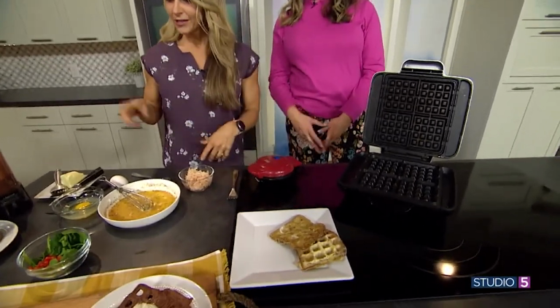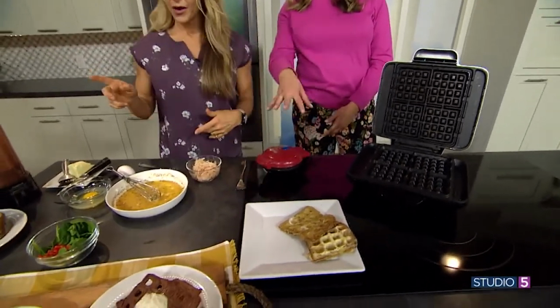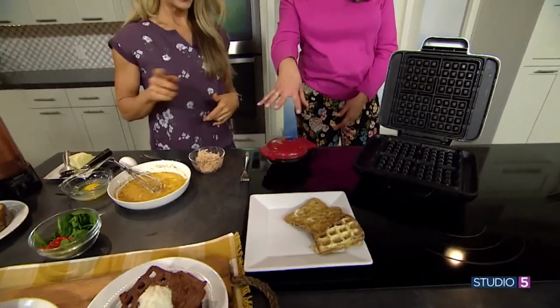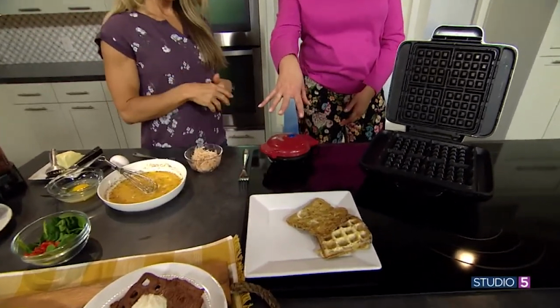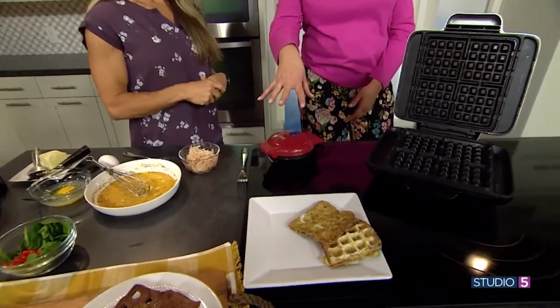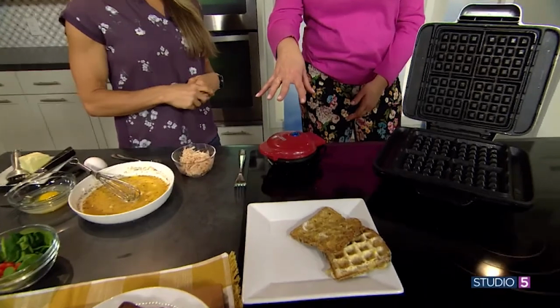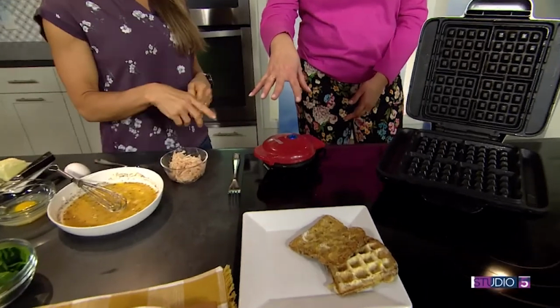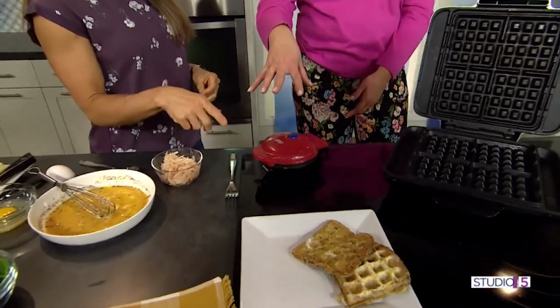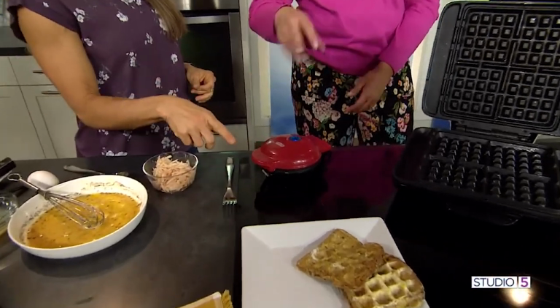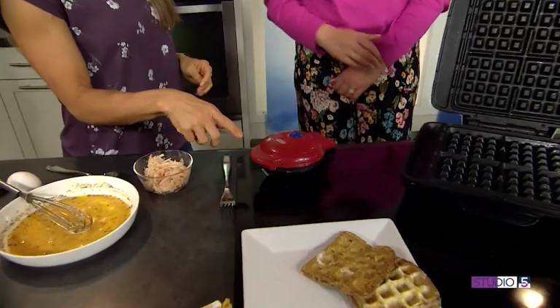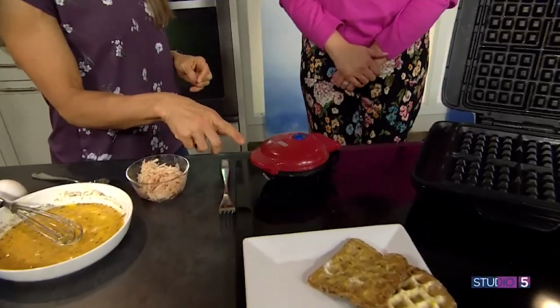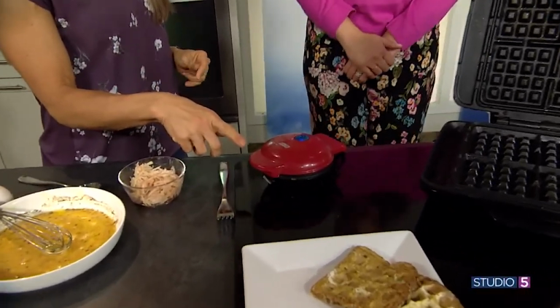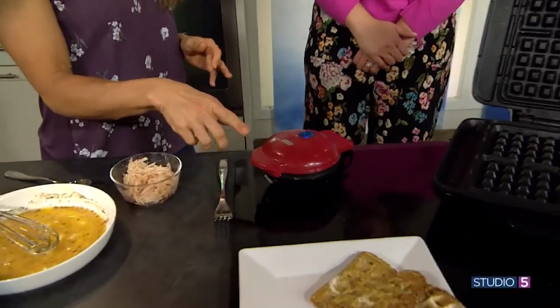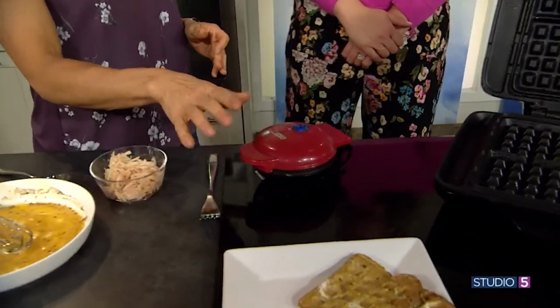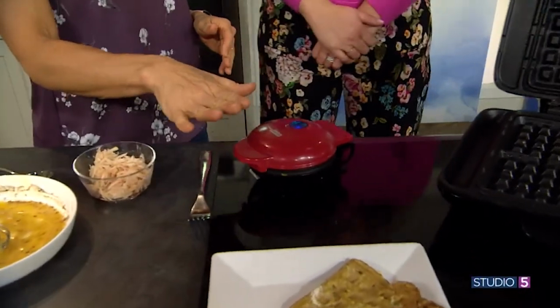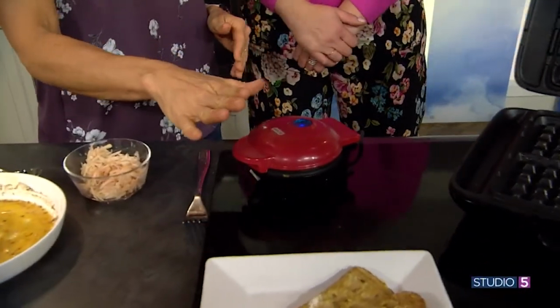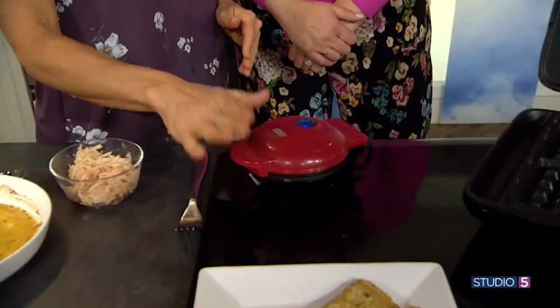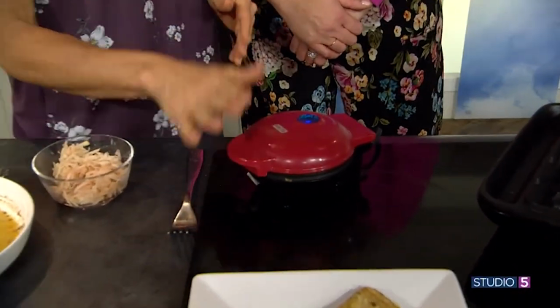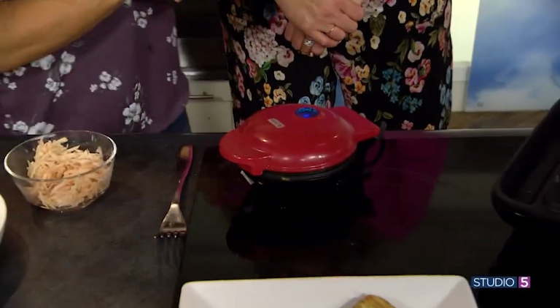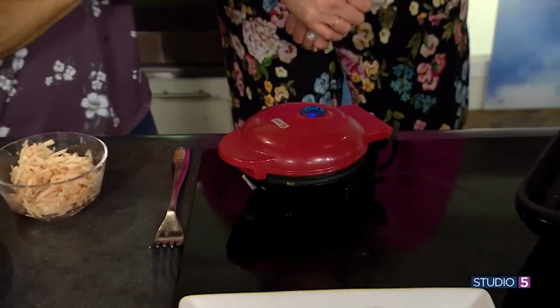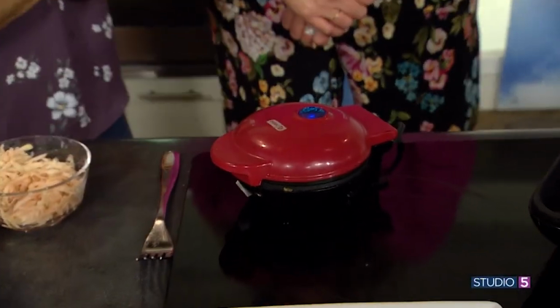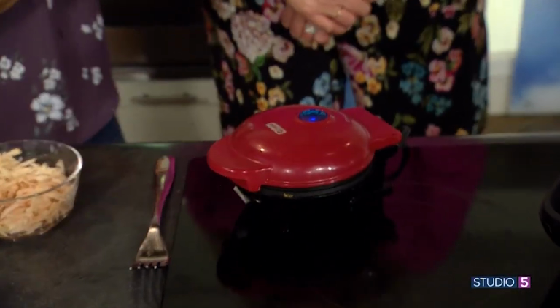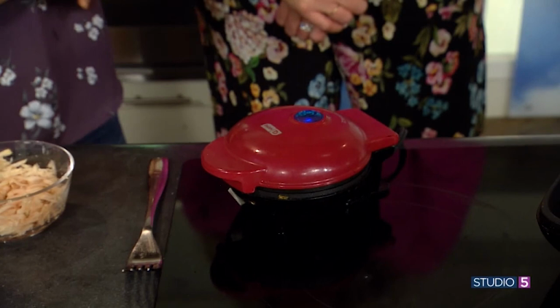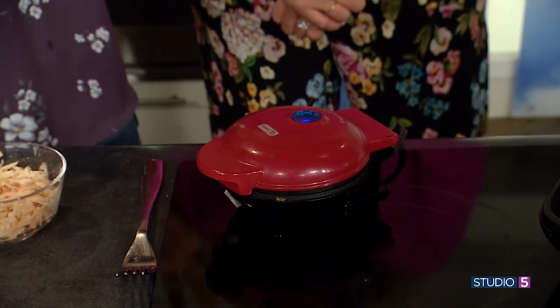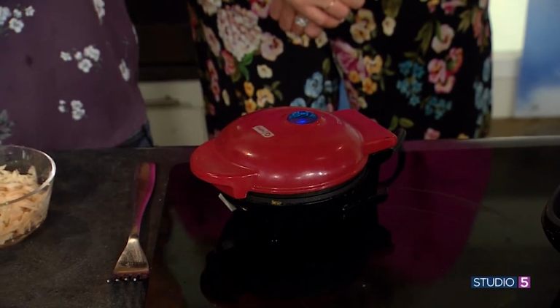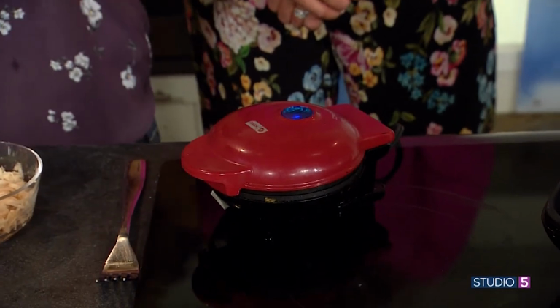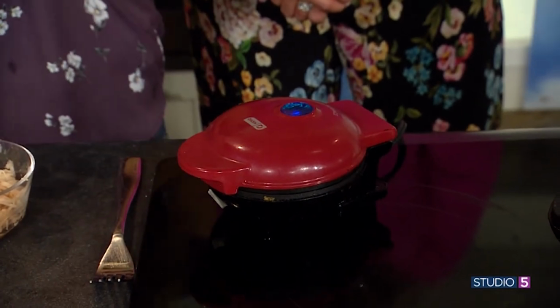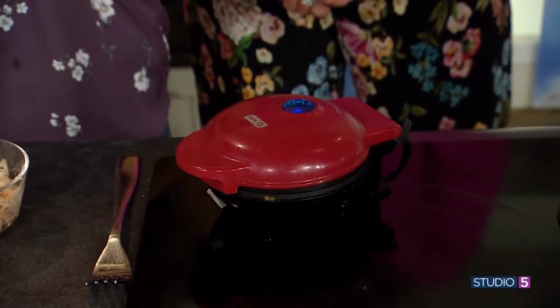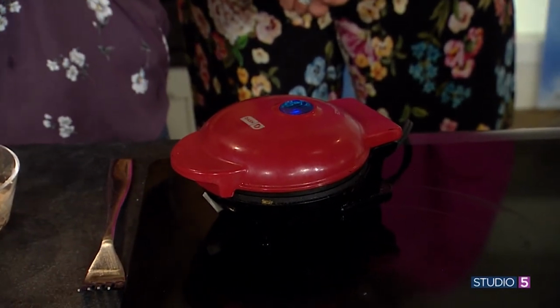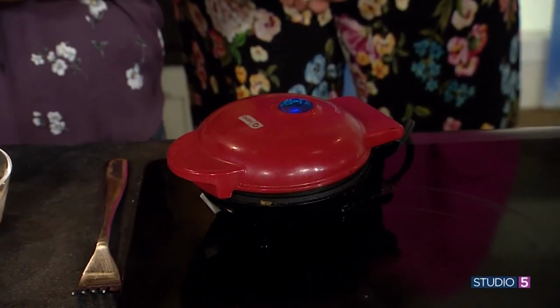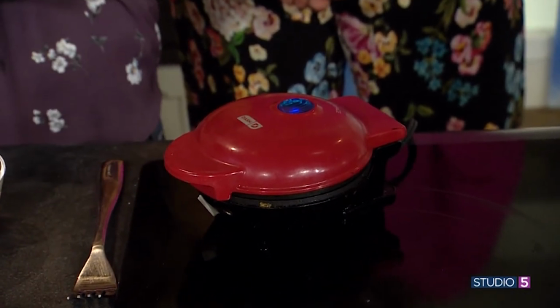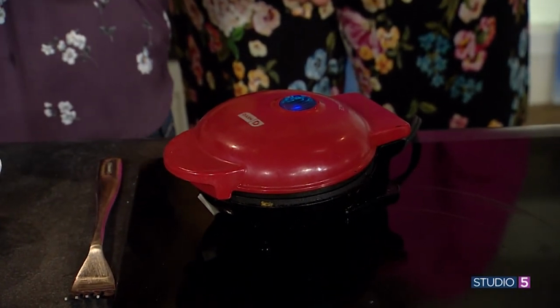Could I add to that egg if I wanted to? I'm going to add a piece of cheese, and it doesn't stick to the top either. It's going to be delicious — this is magic in the kitchen.